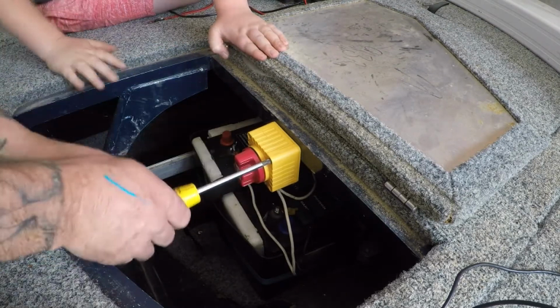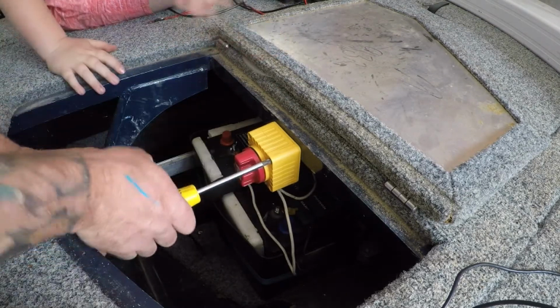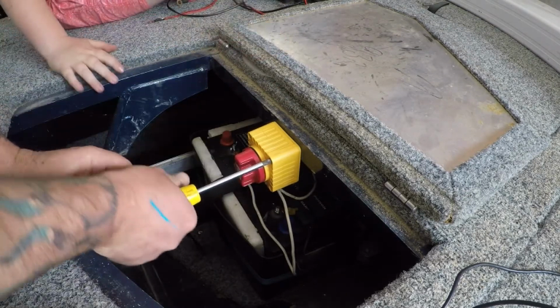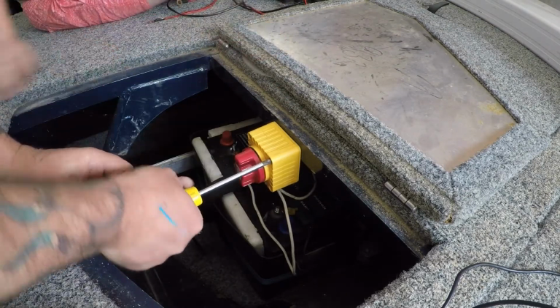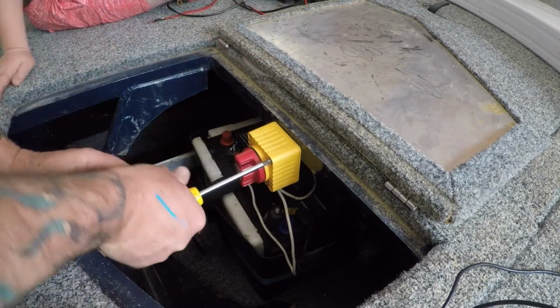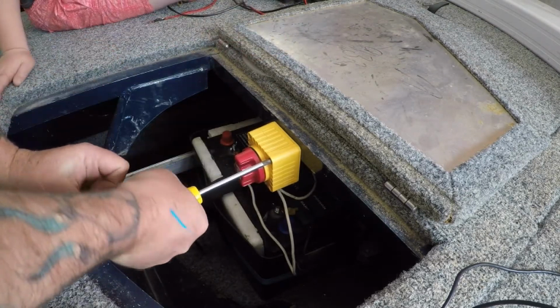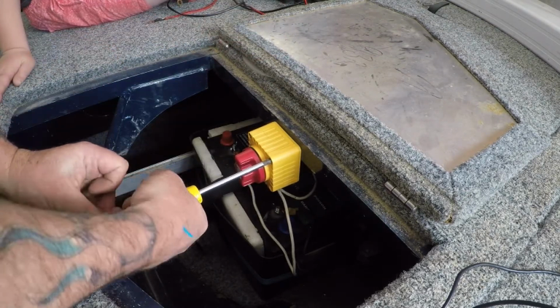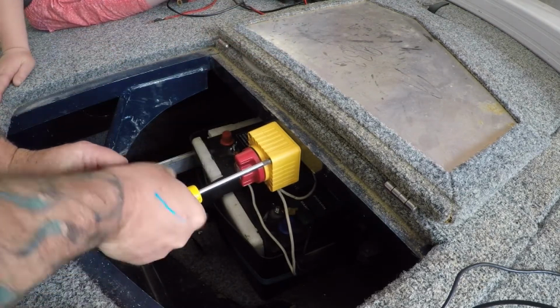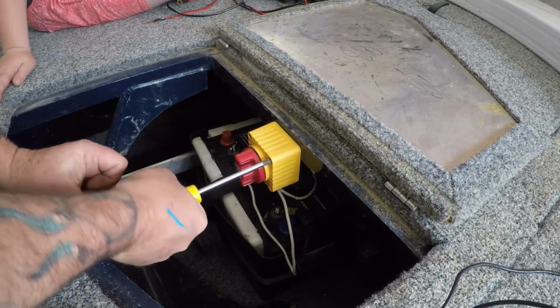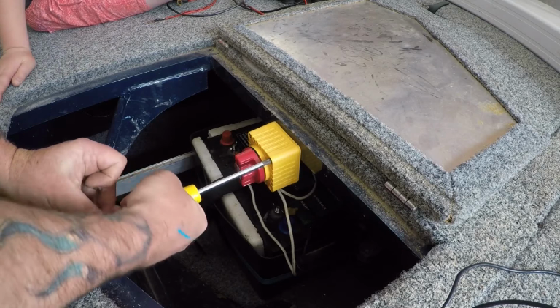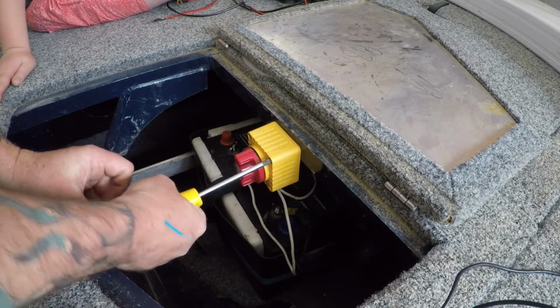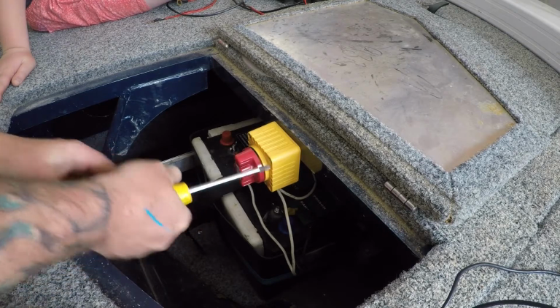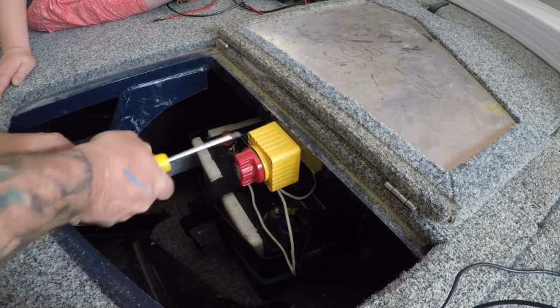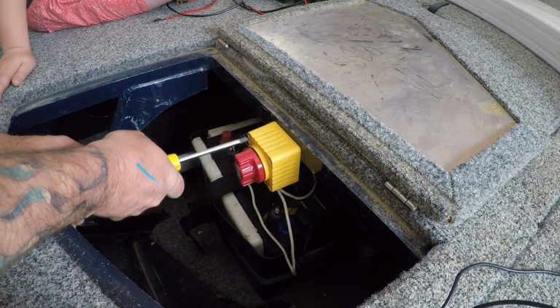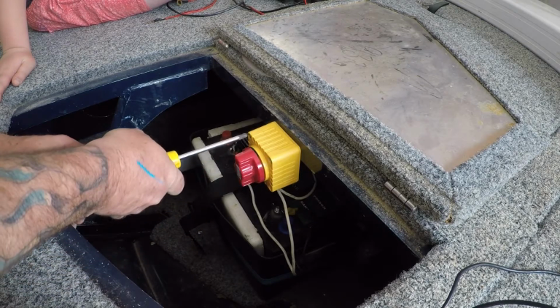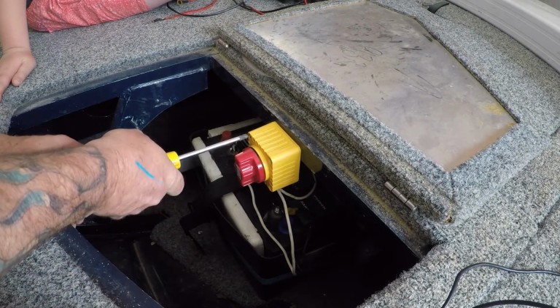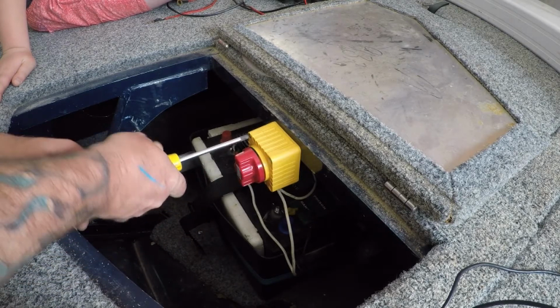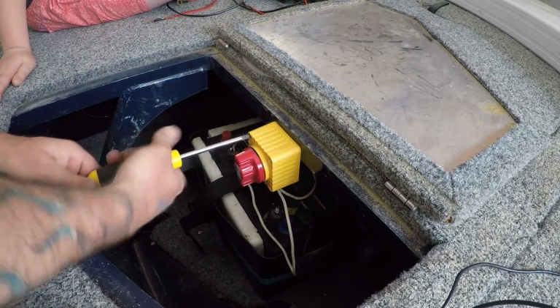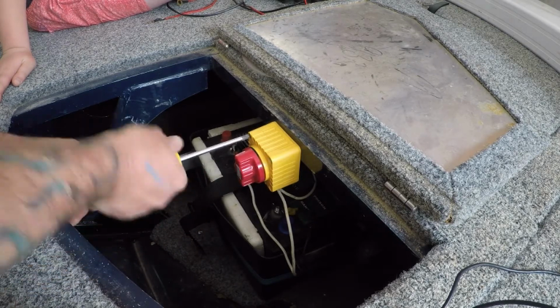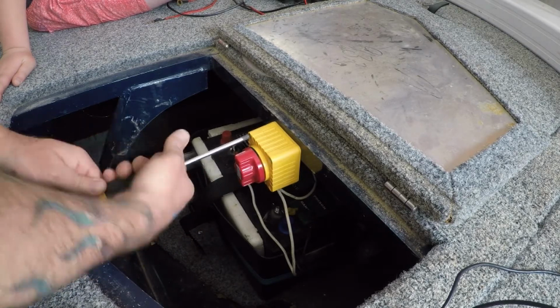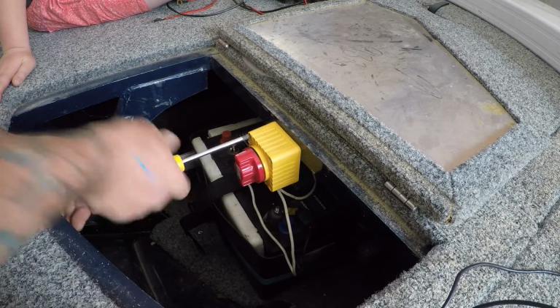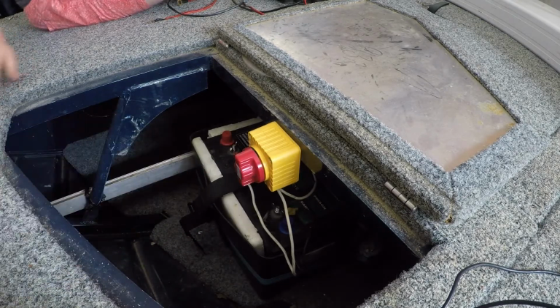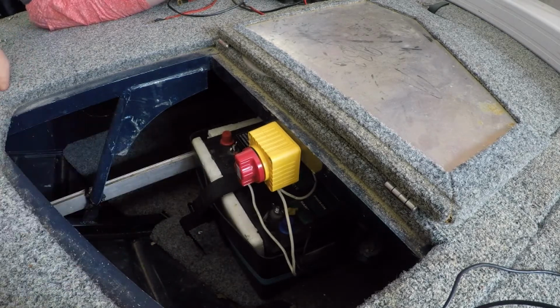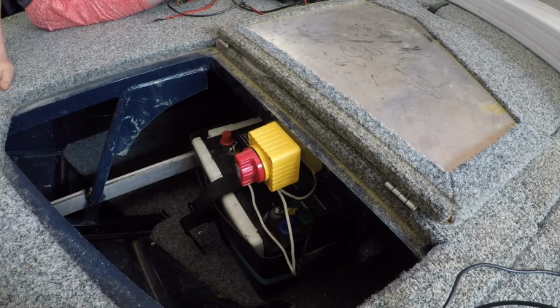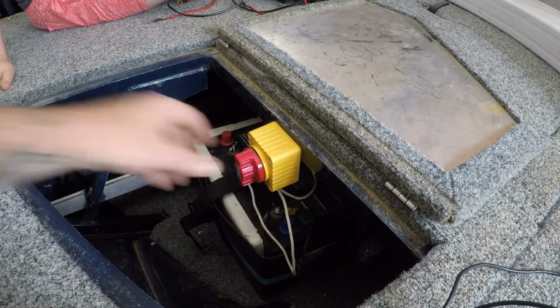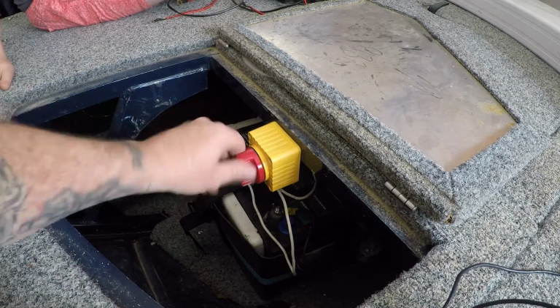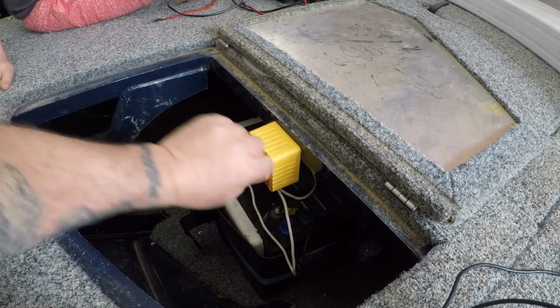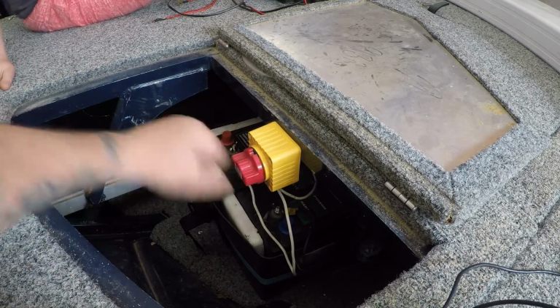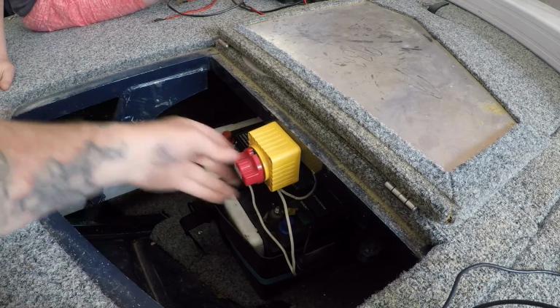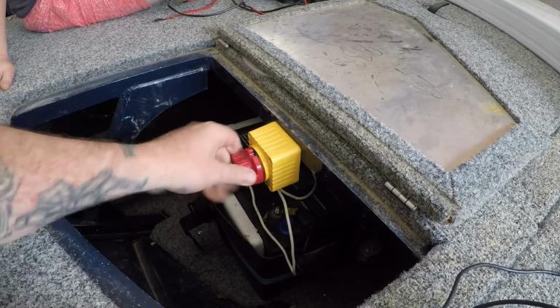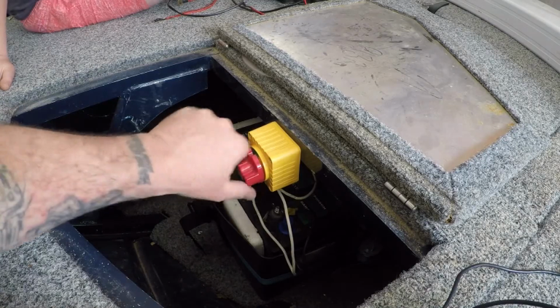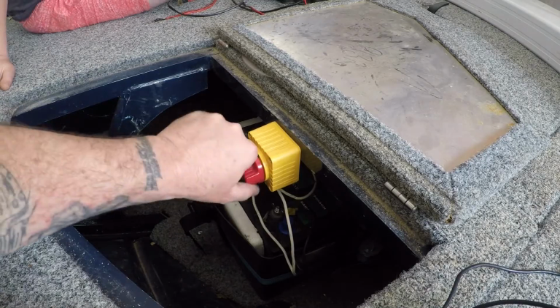The trick is, put a bit of pressure on it and screw it up tight. These are our kill switch — on, off.